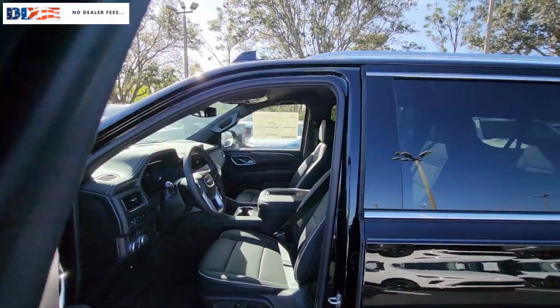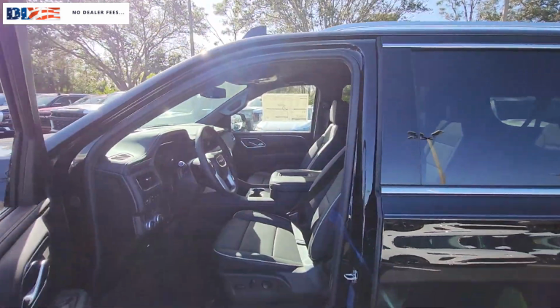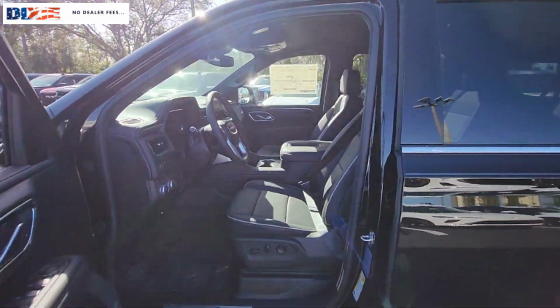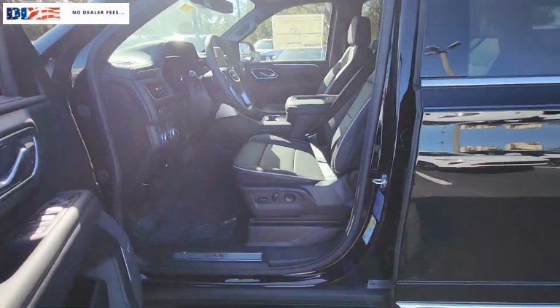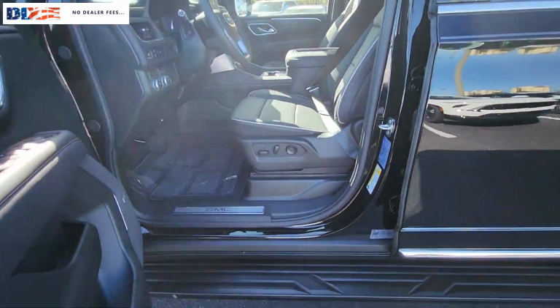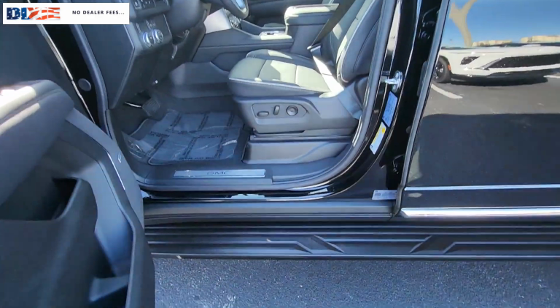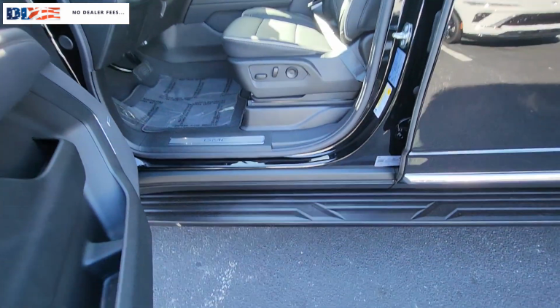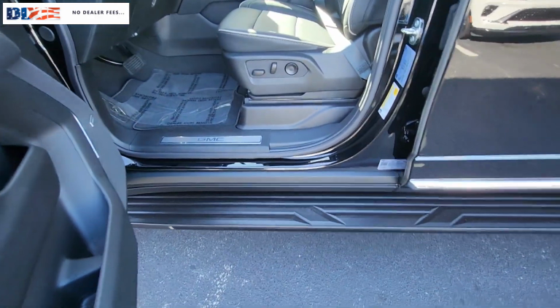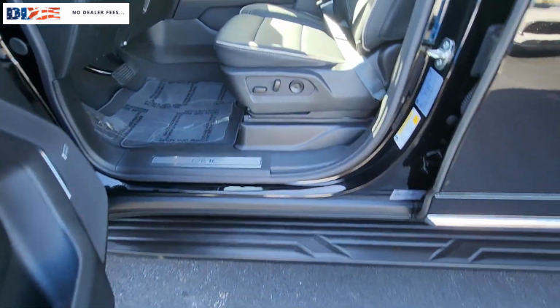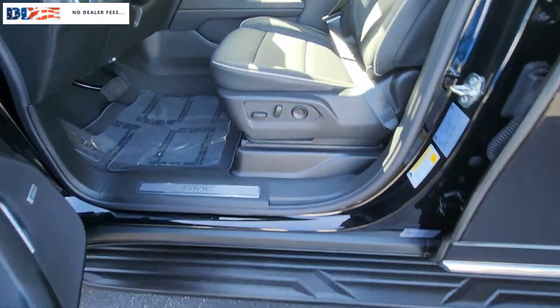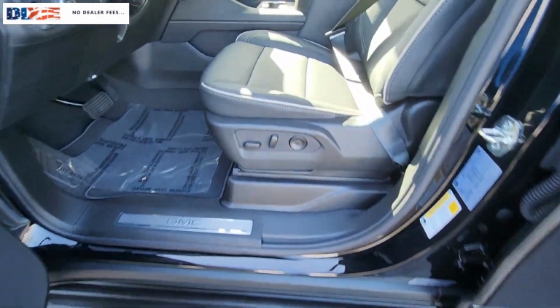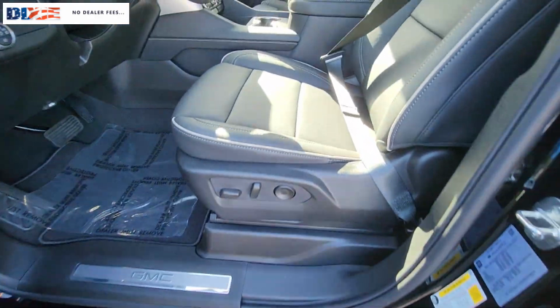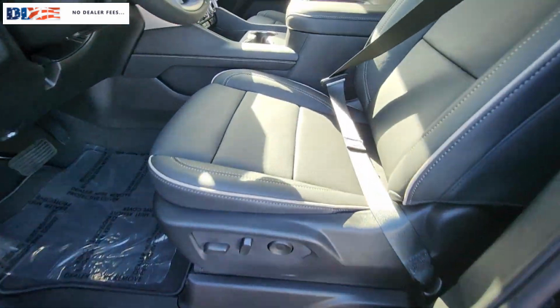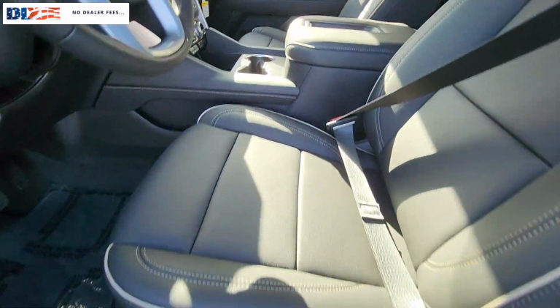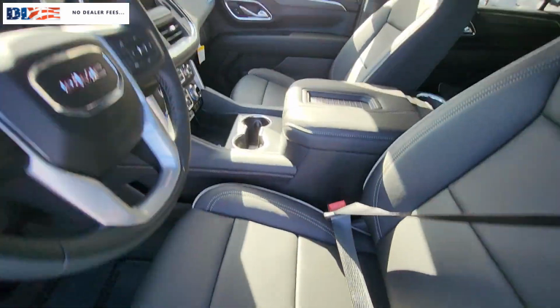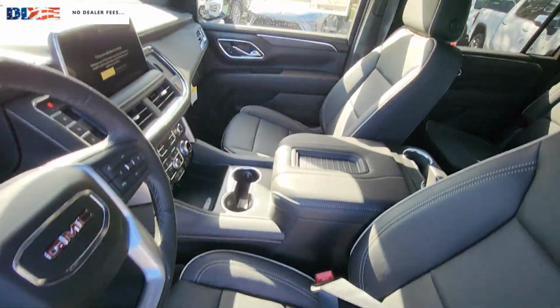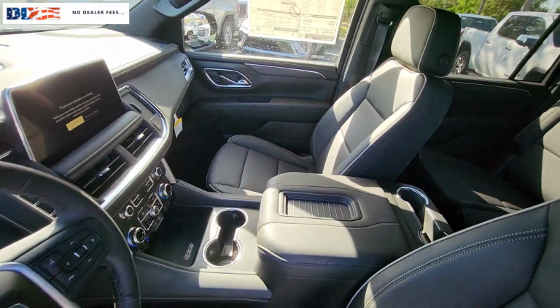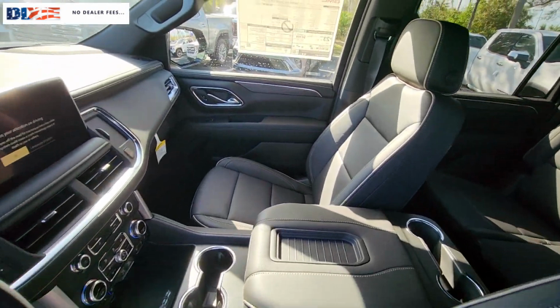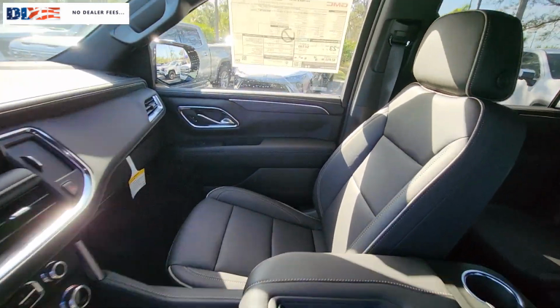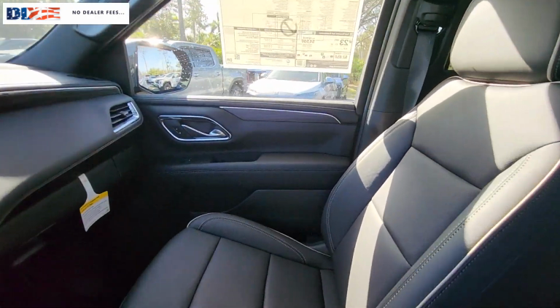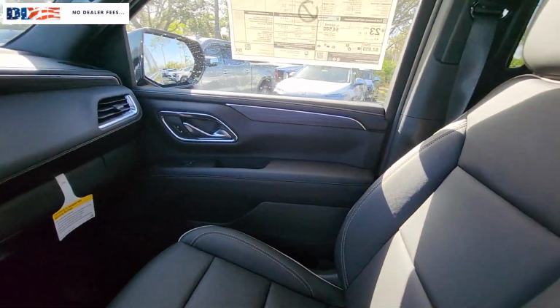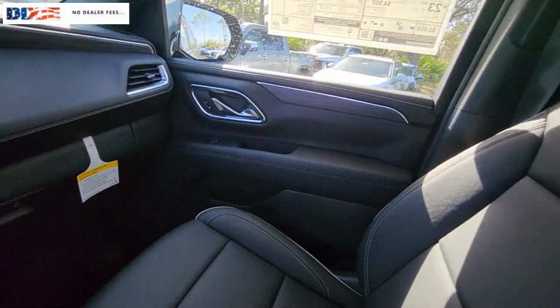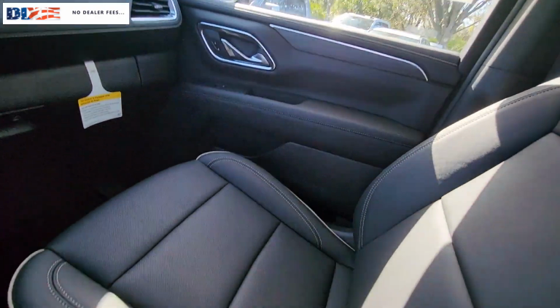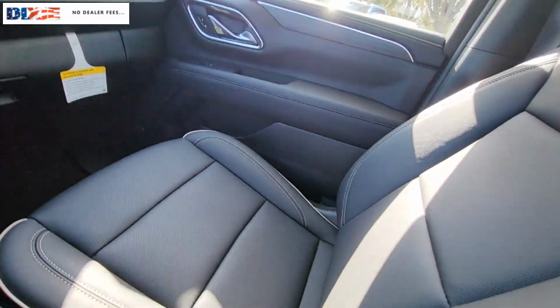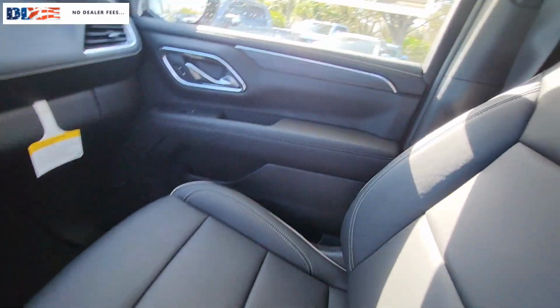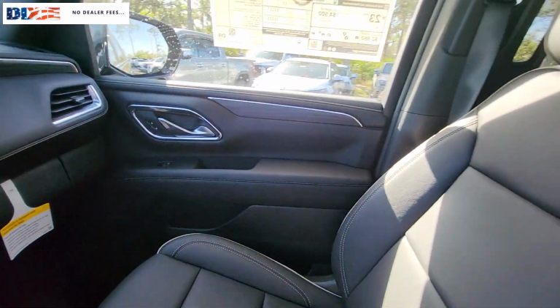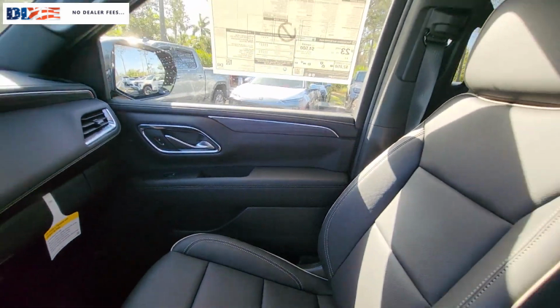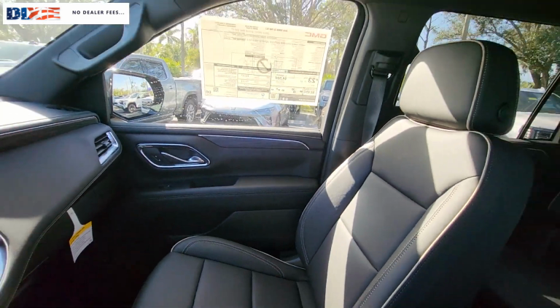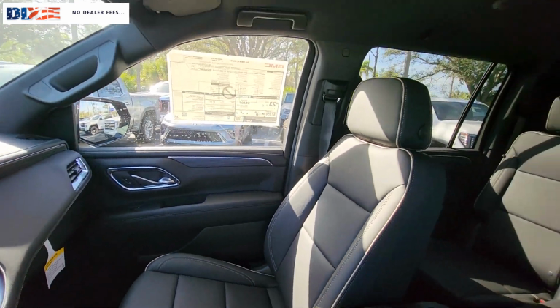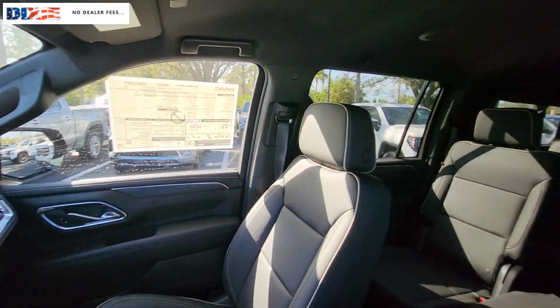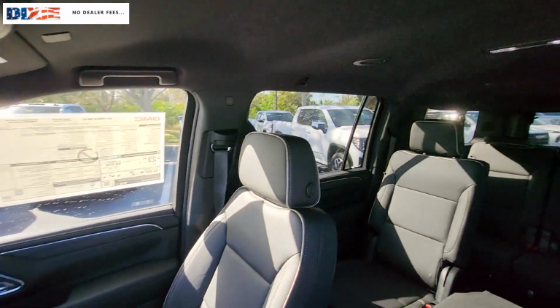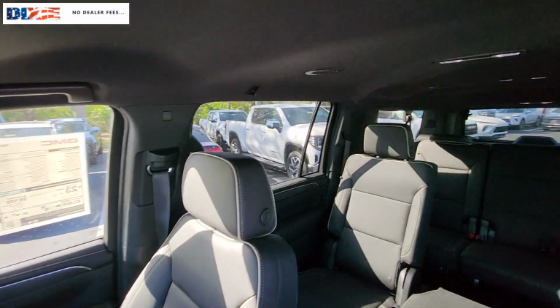Its extended wheelbase and brawny towing capacity make this your go-to vehicle for family adventuring. These are just some of the great options this vehicle comes with.